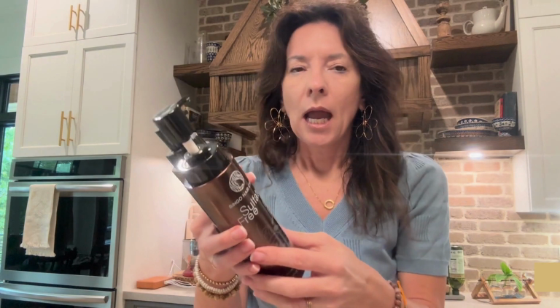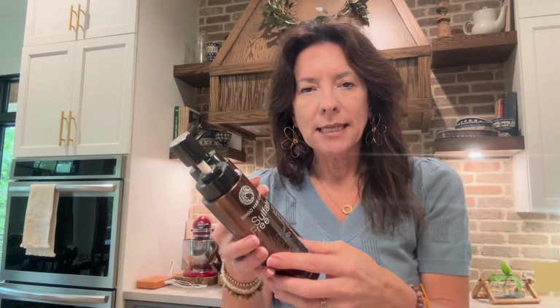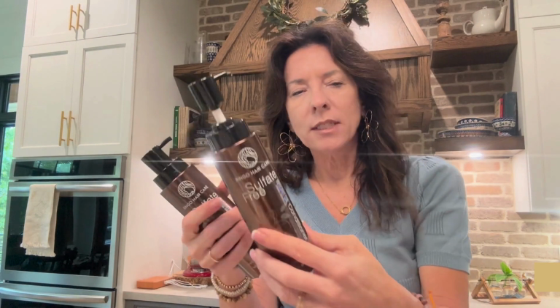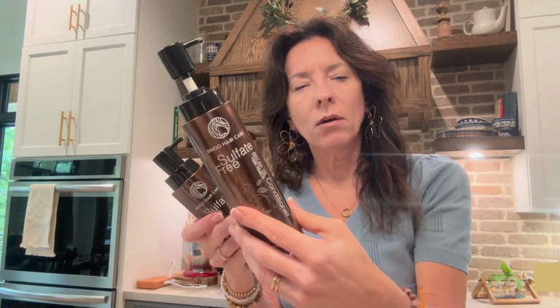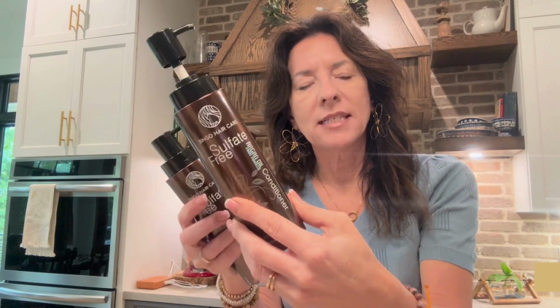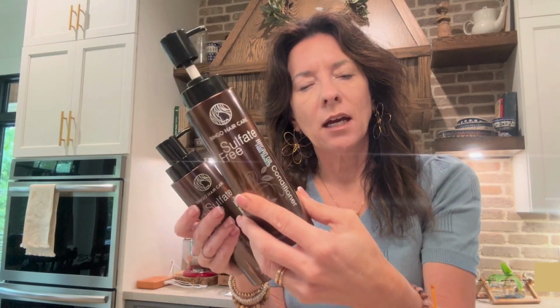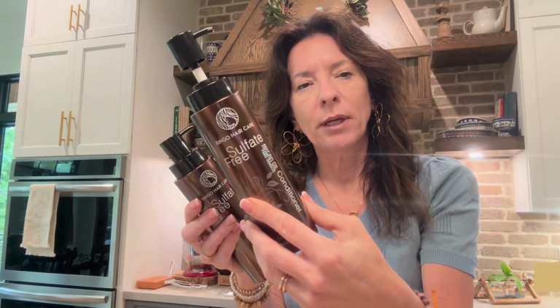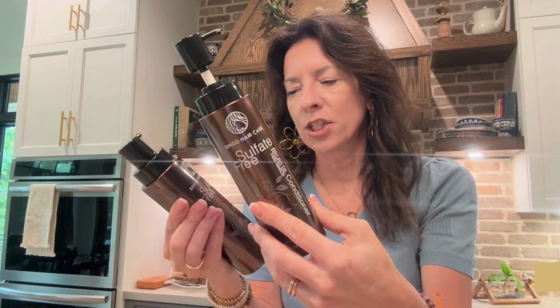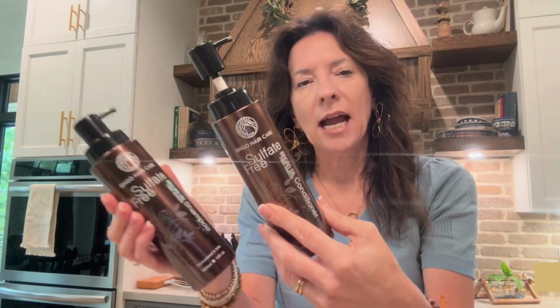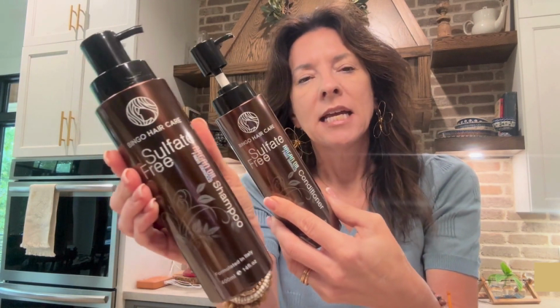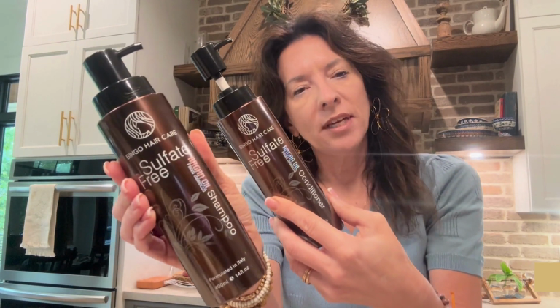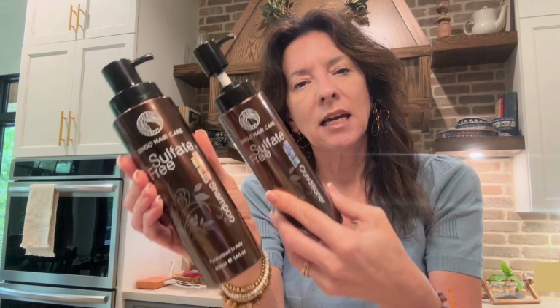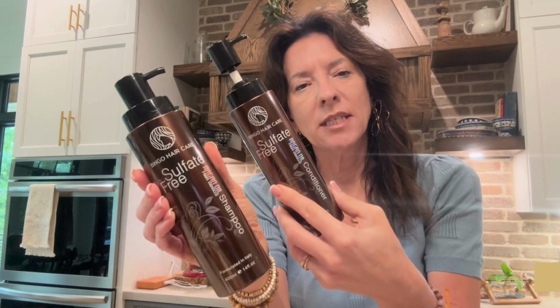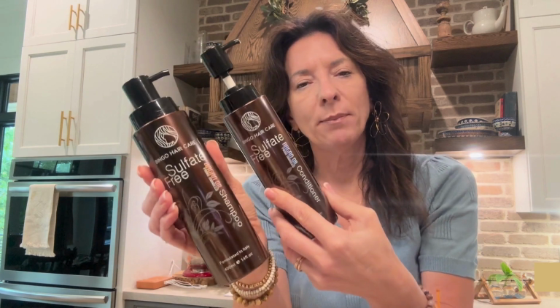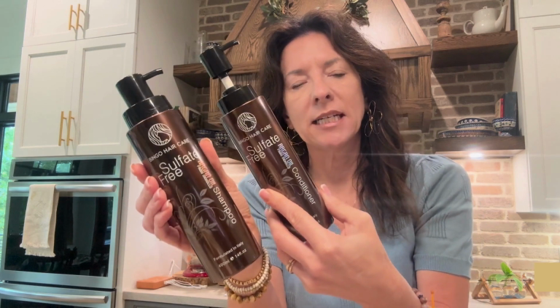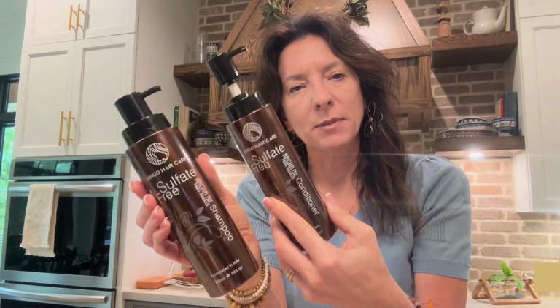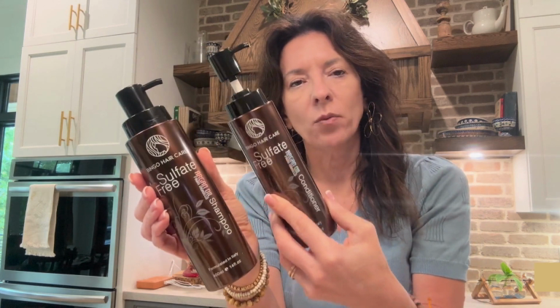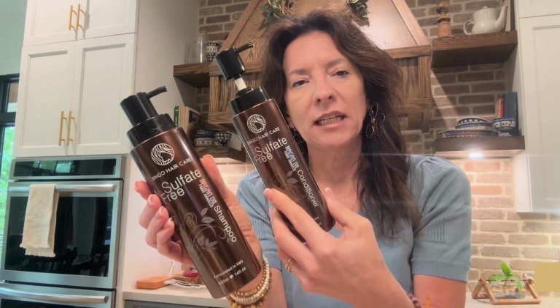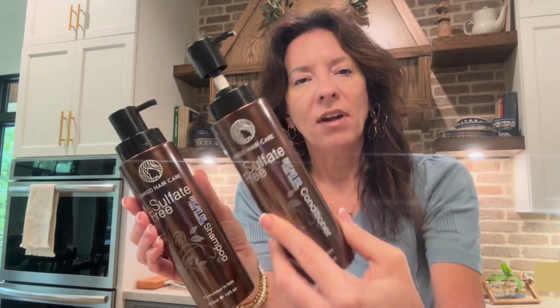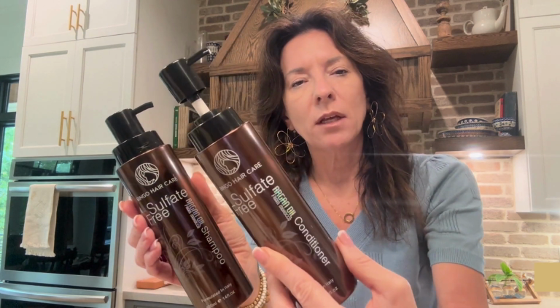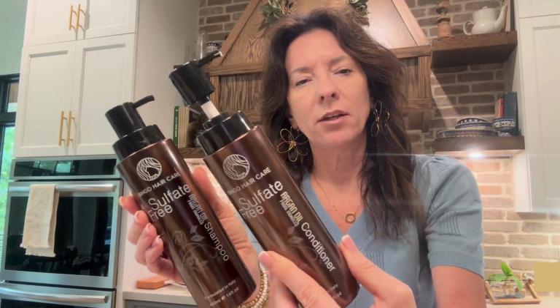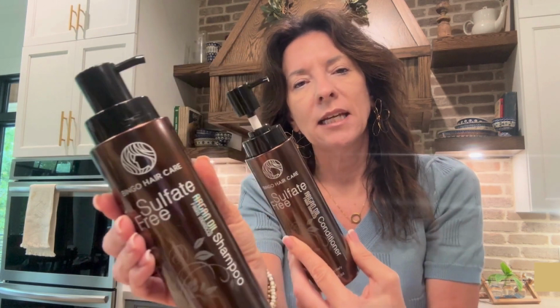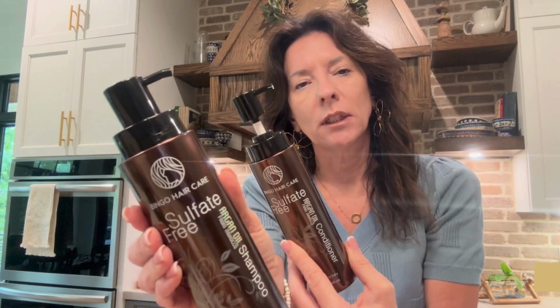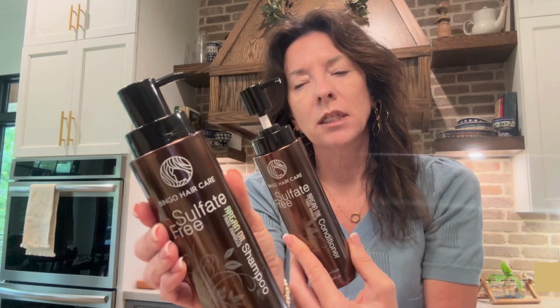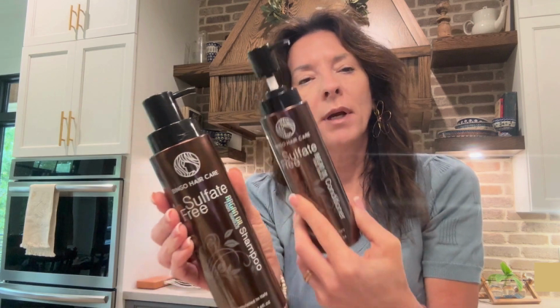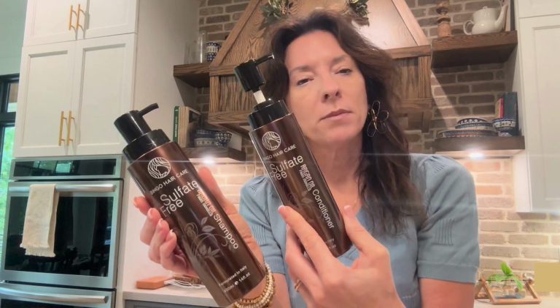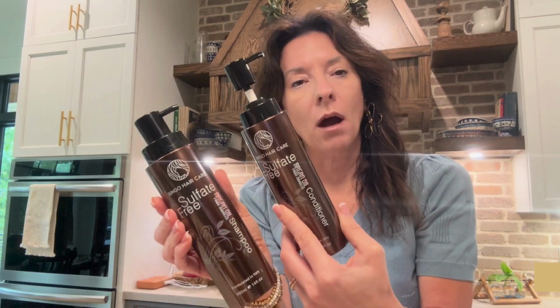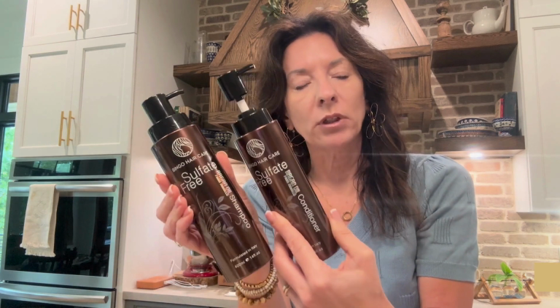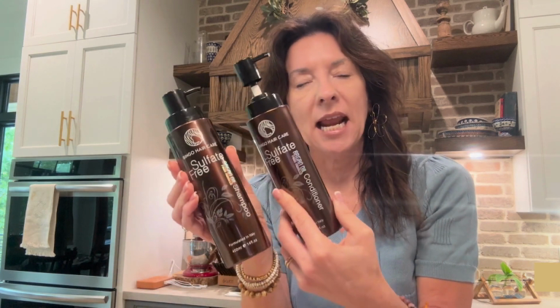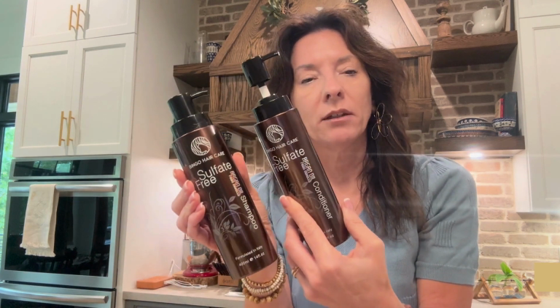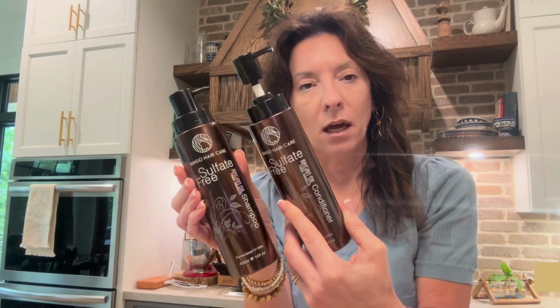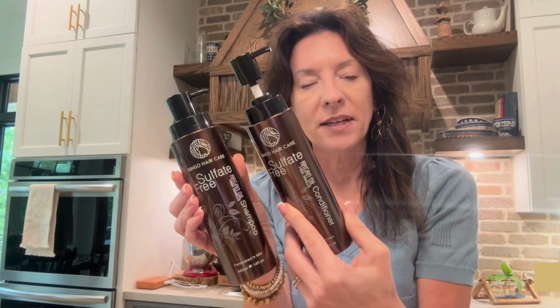I want to talk about this set of shampoo and conditioner that I got. This is a two-piece set — shampoo and conditioner, one of each. I've got this one unlocked so you can see it, and this one locked, because the pumps do lock and release, and I absolutely love that feature.